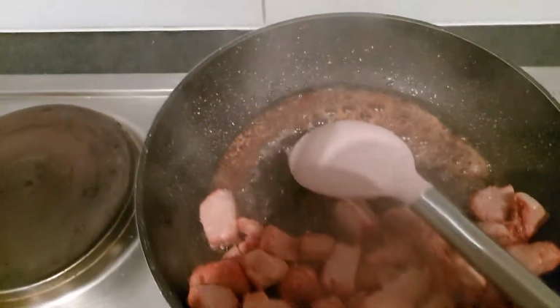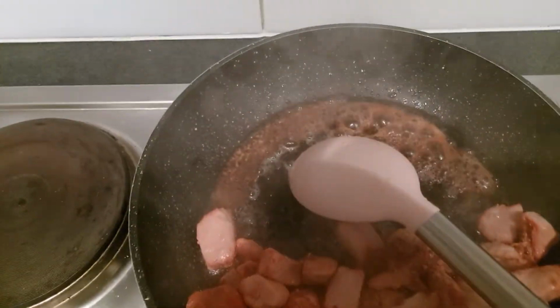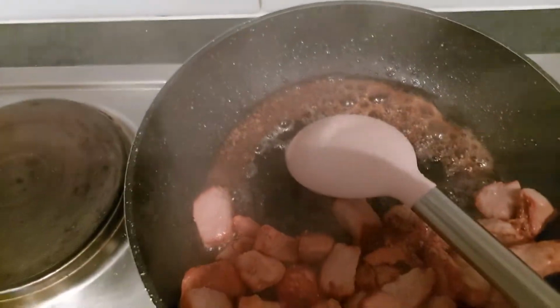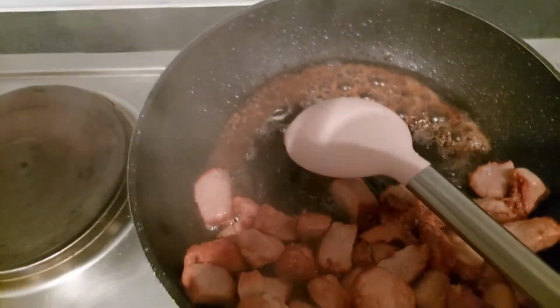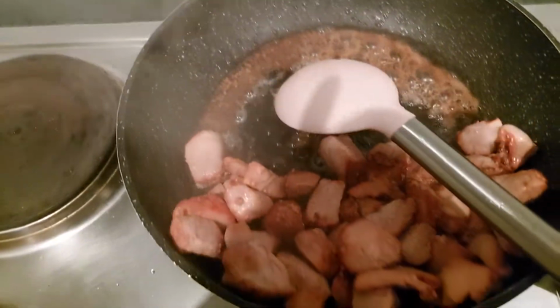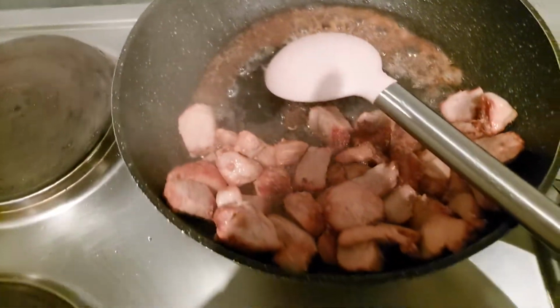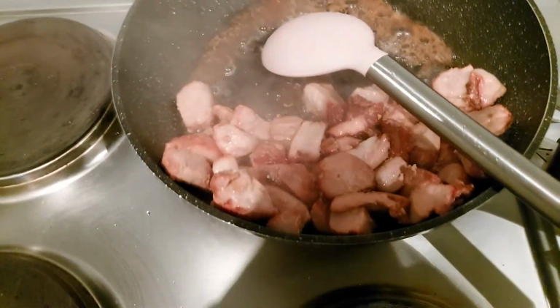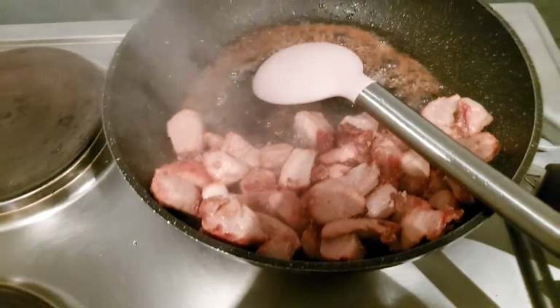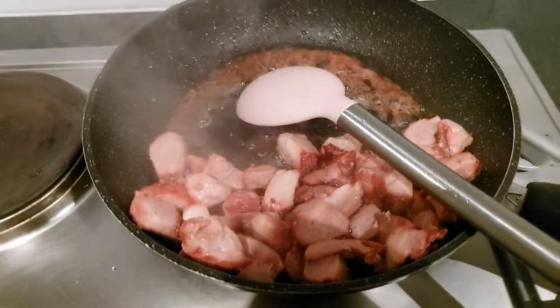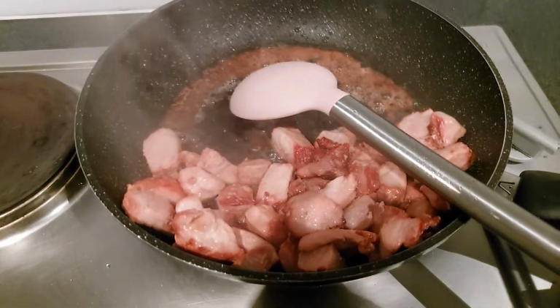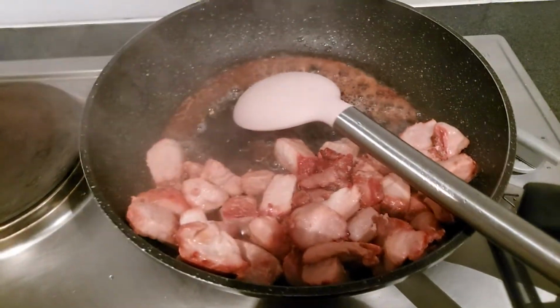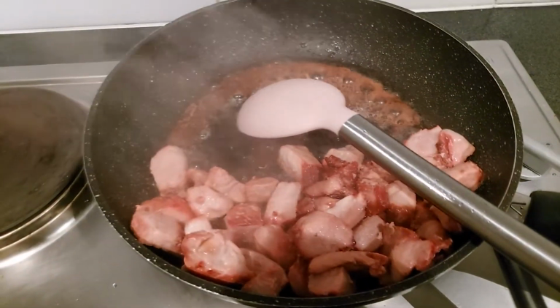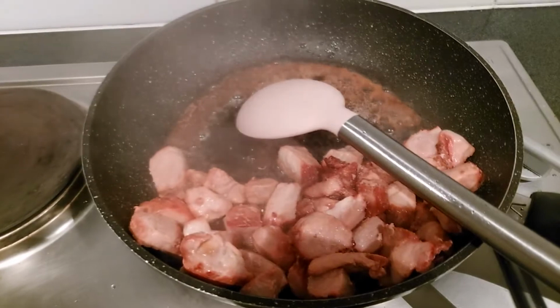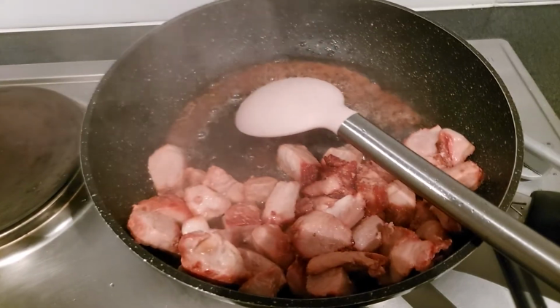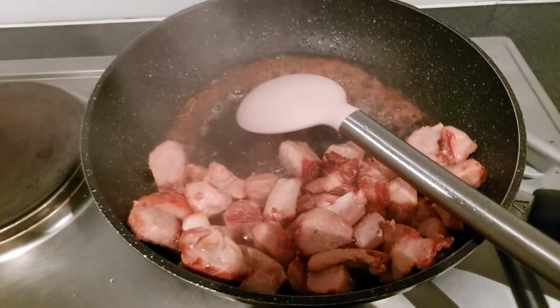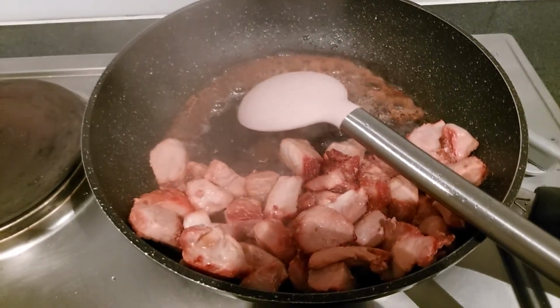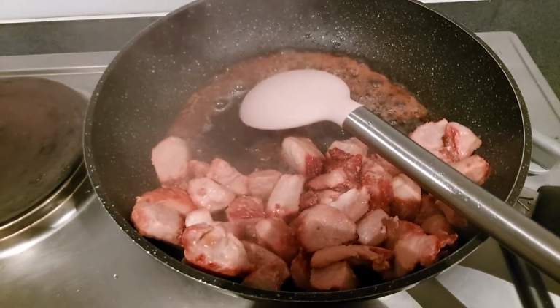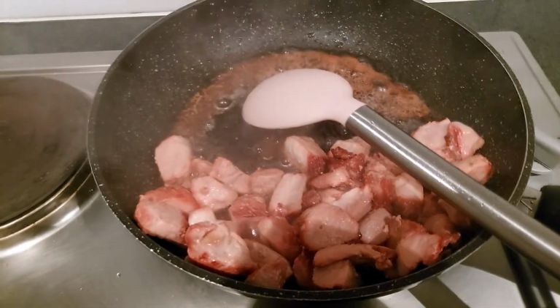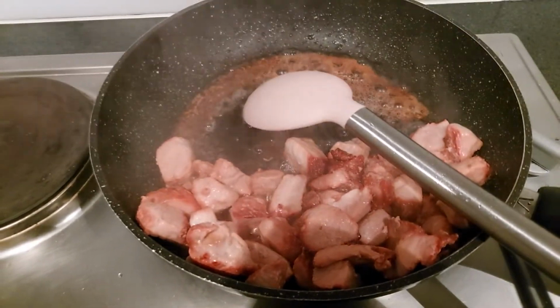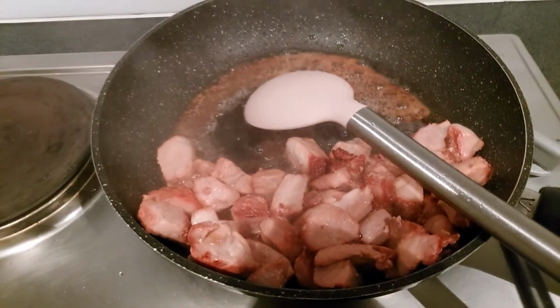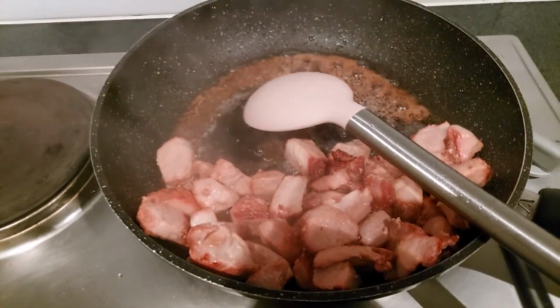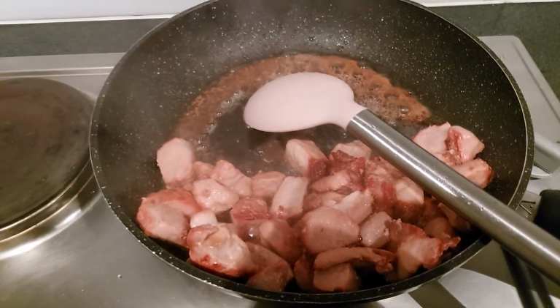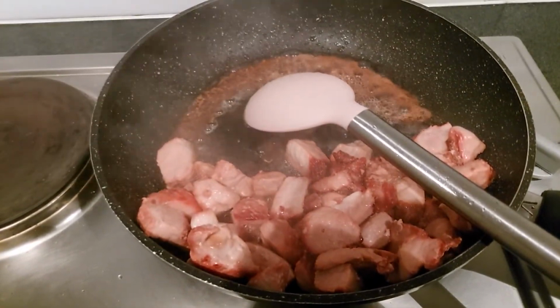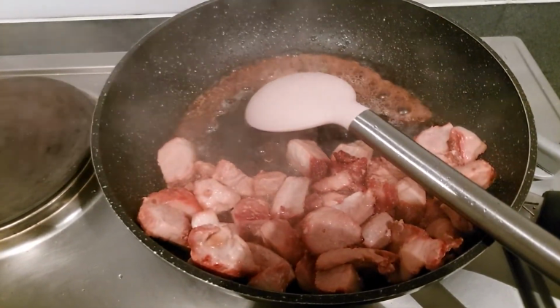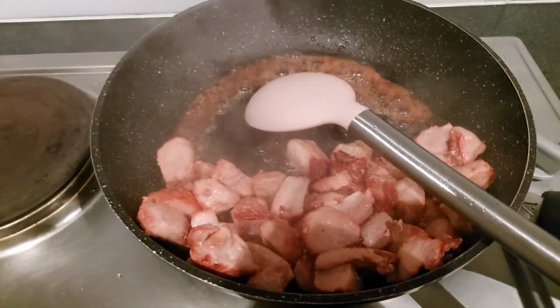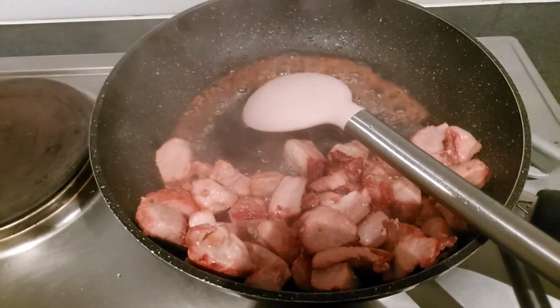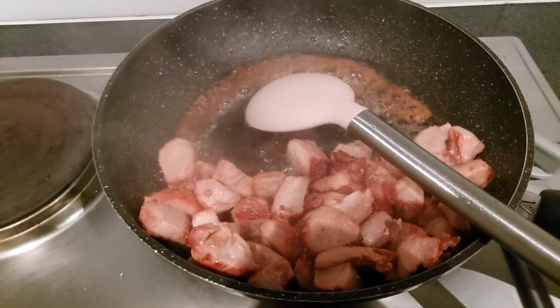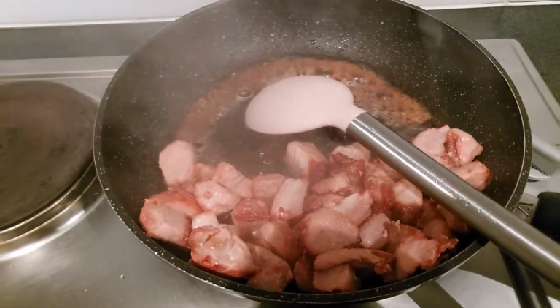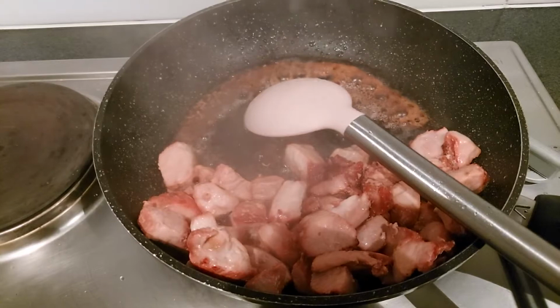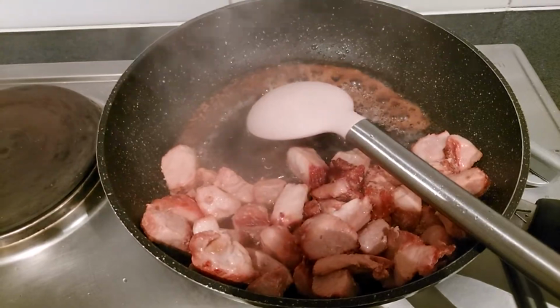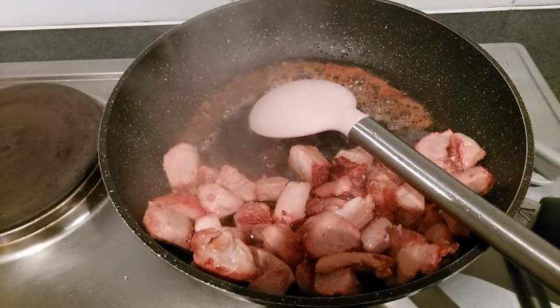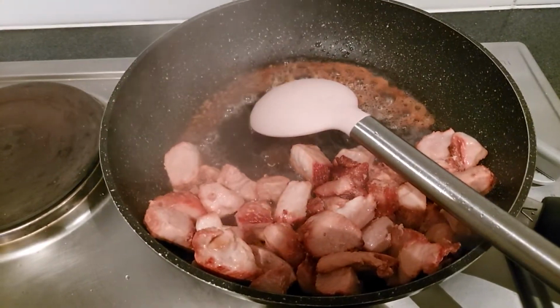See the water that comes out of the meat? It's time to take that out, drain it off, and we're gonna do the rest of the cooking.